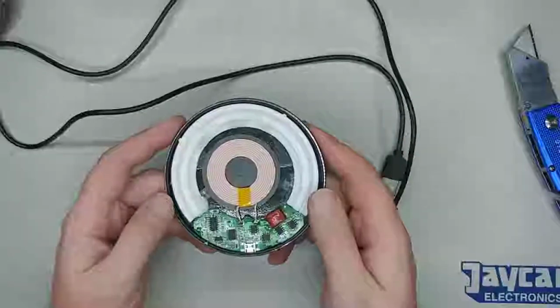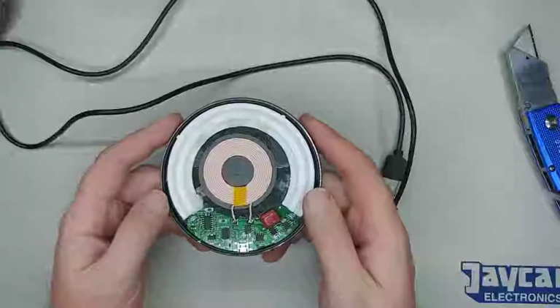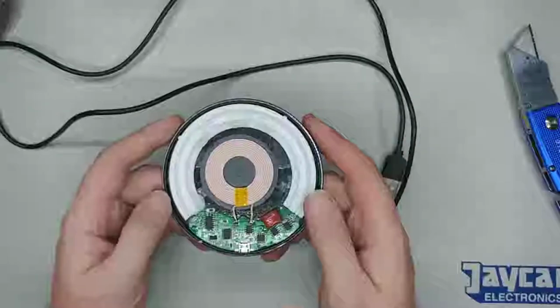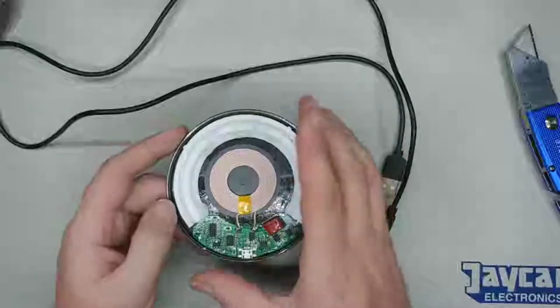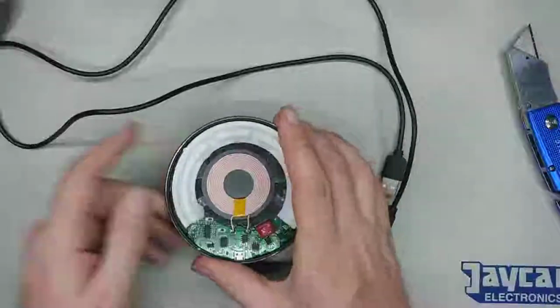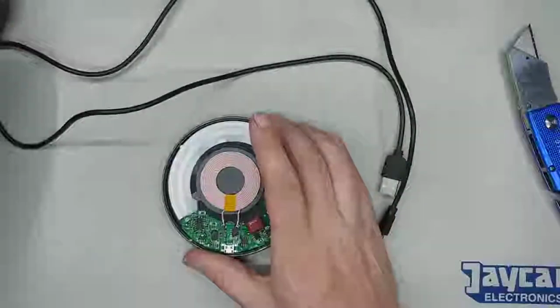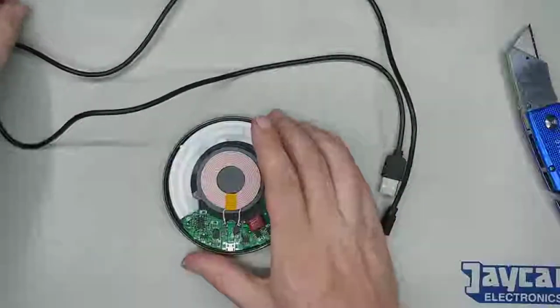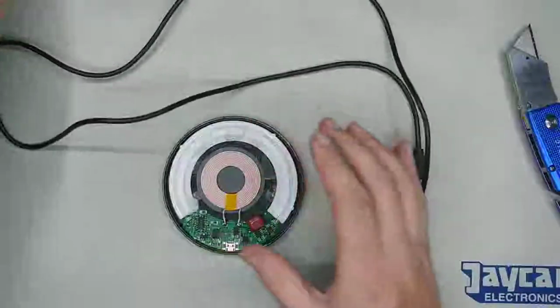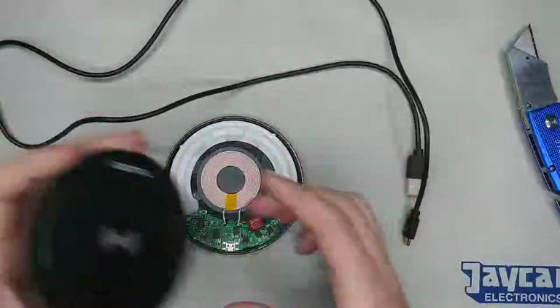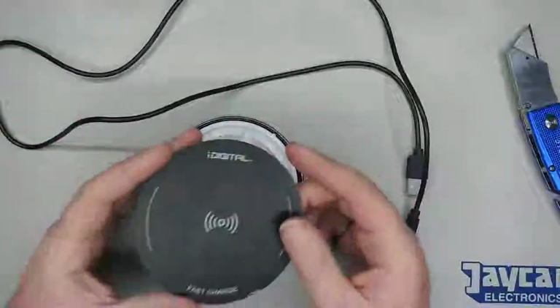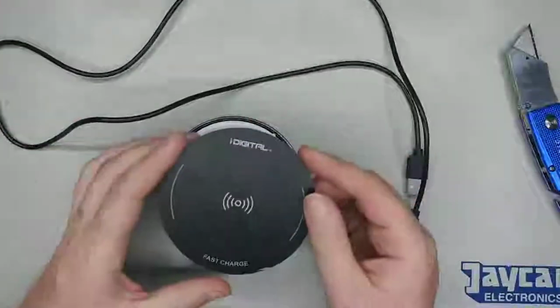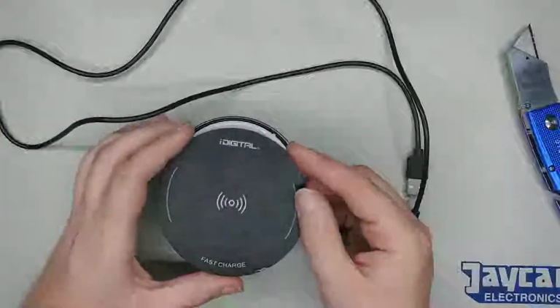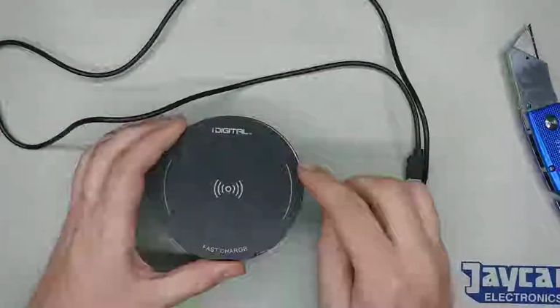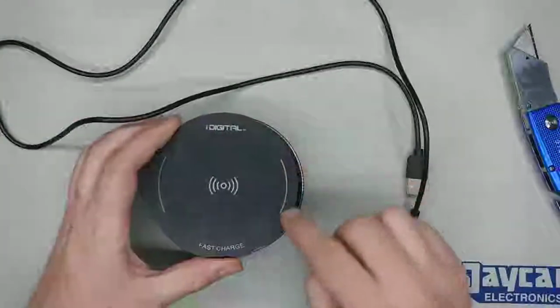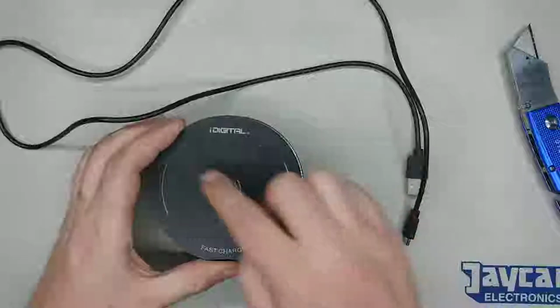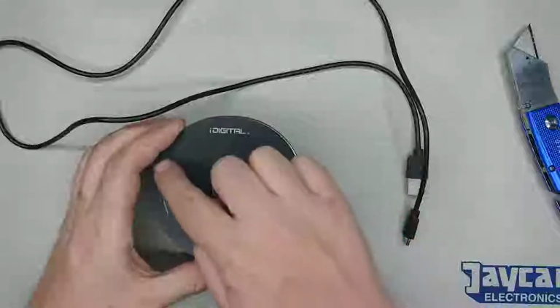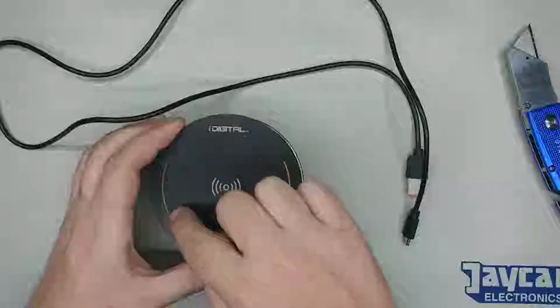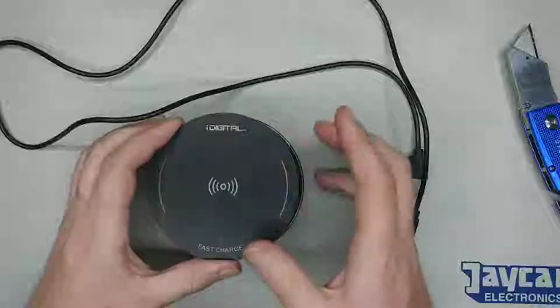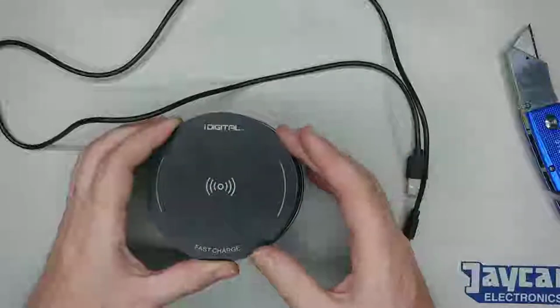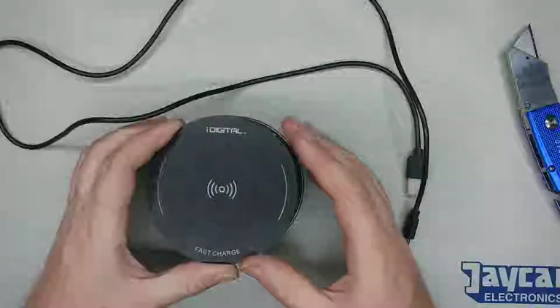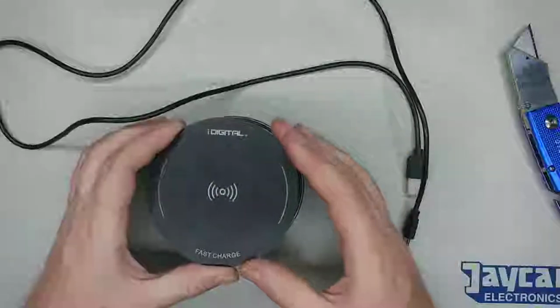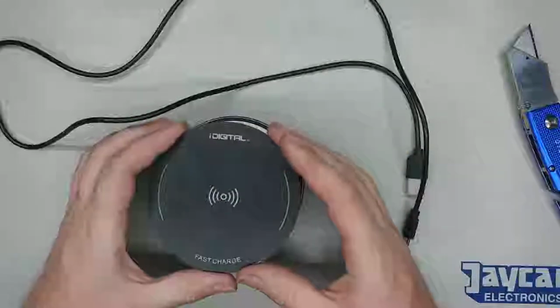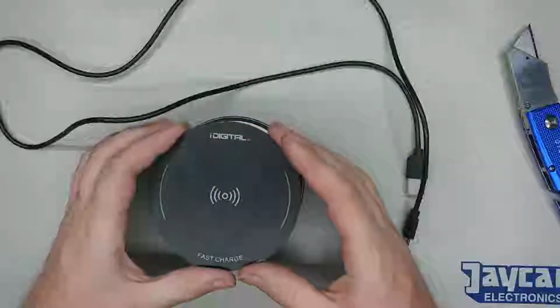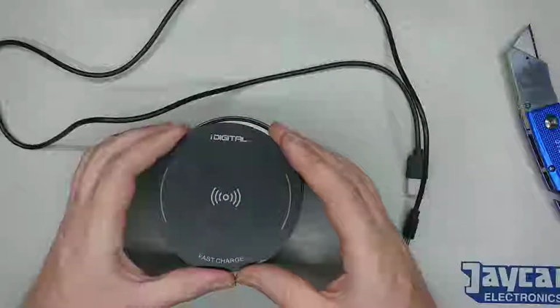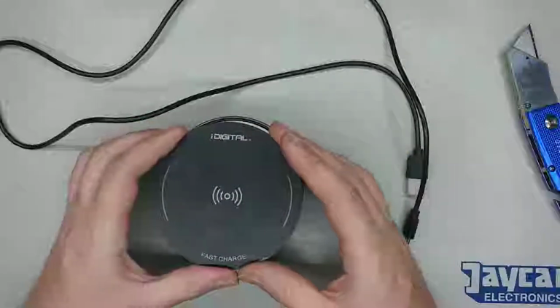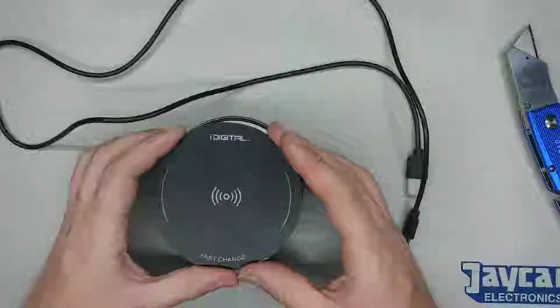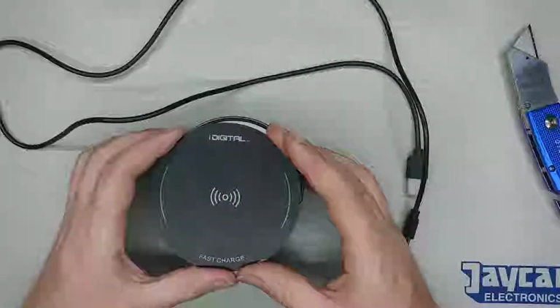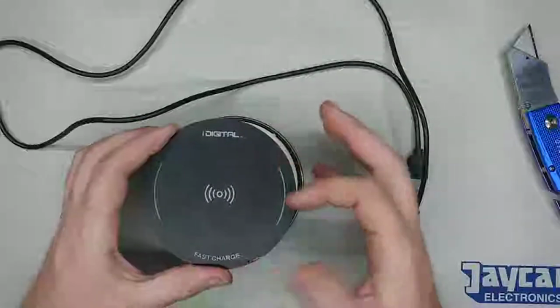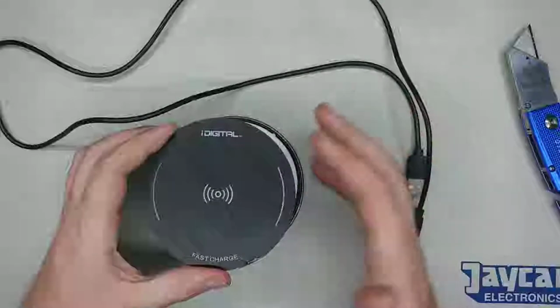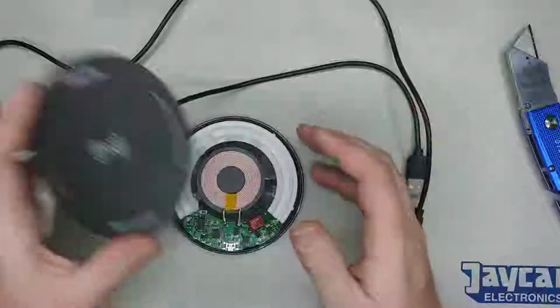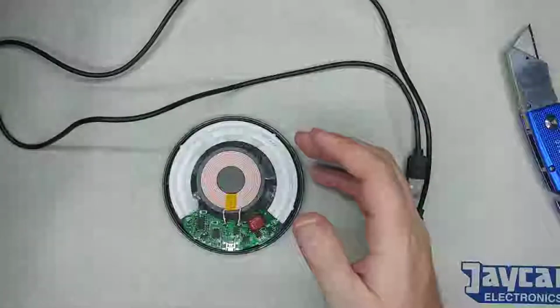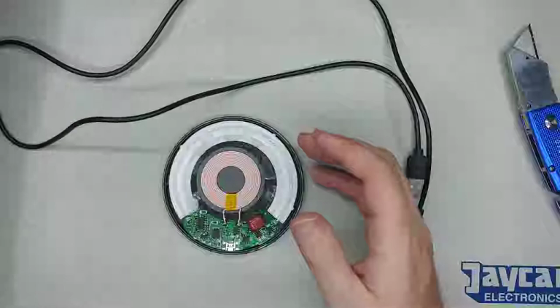Inside it's pretty simple. One thing I'll show you — these two little pieces here, they light up and change colours when it's charging.